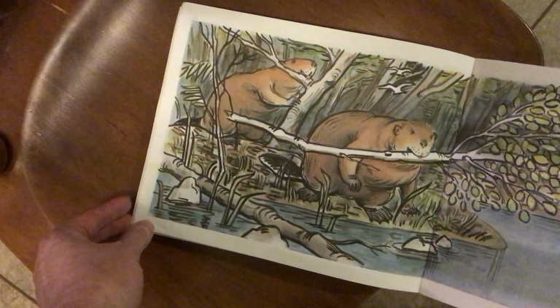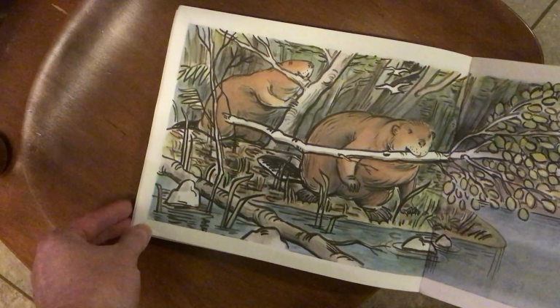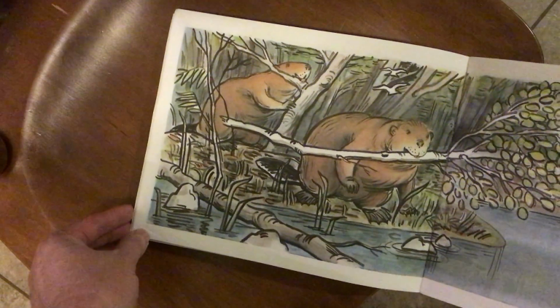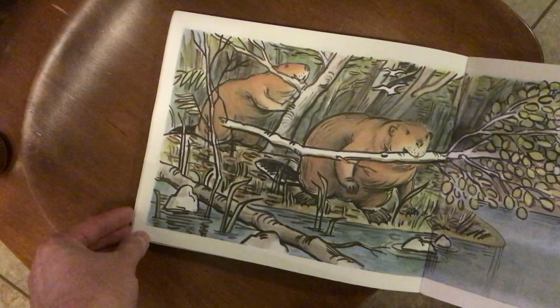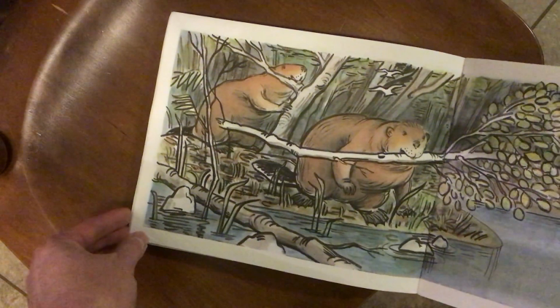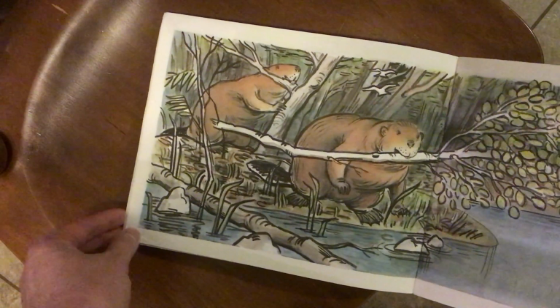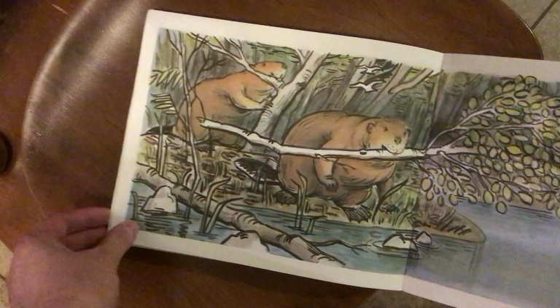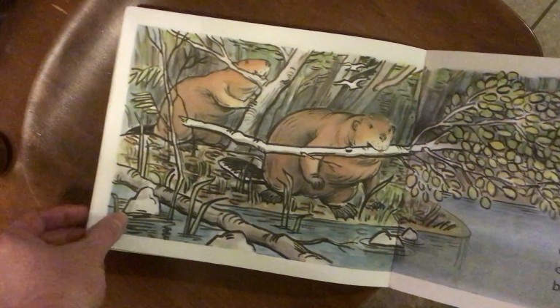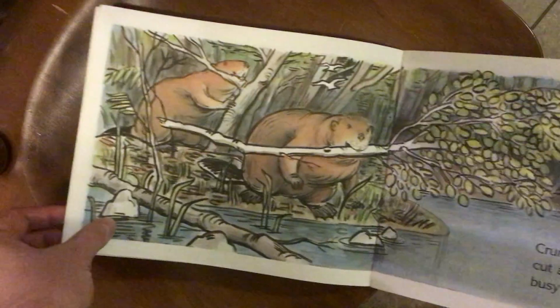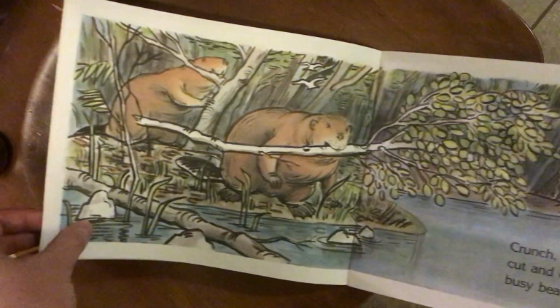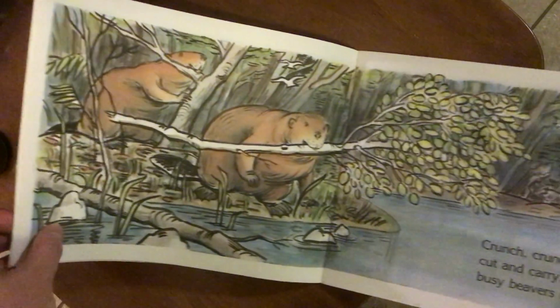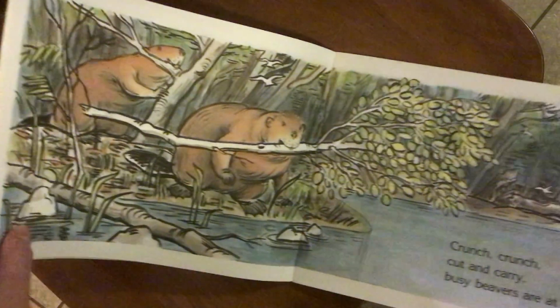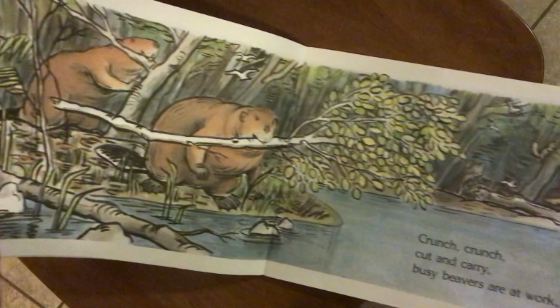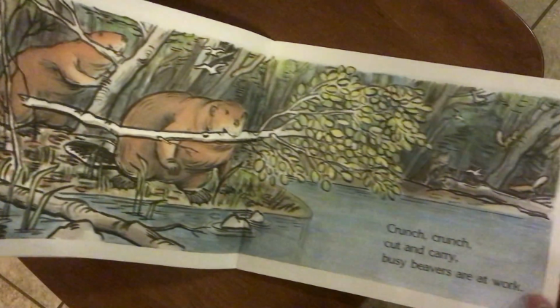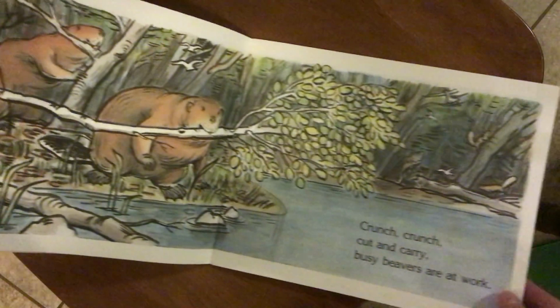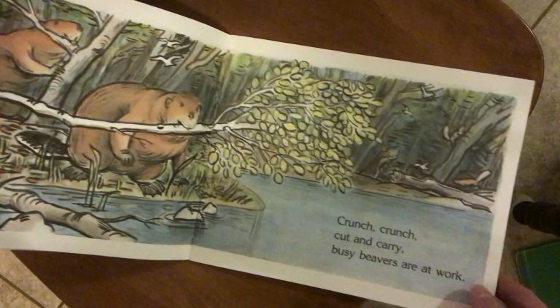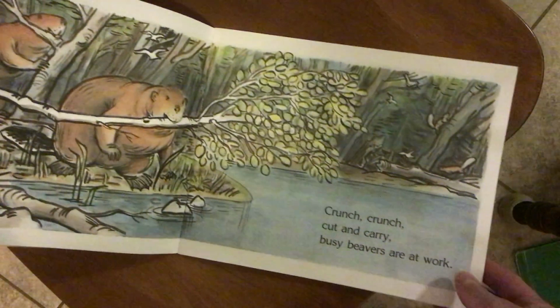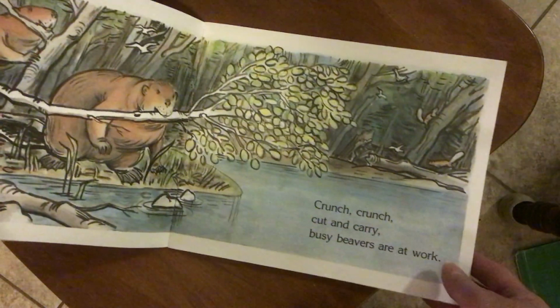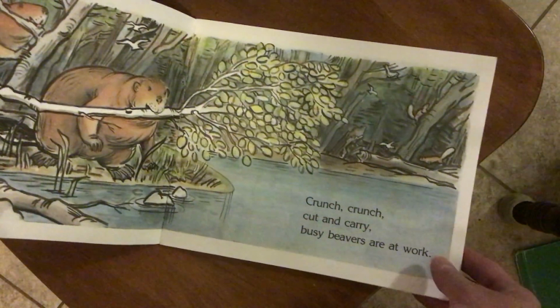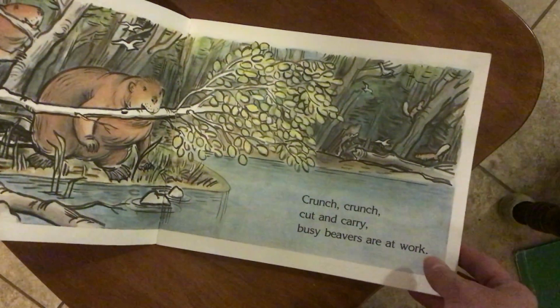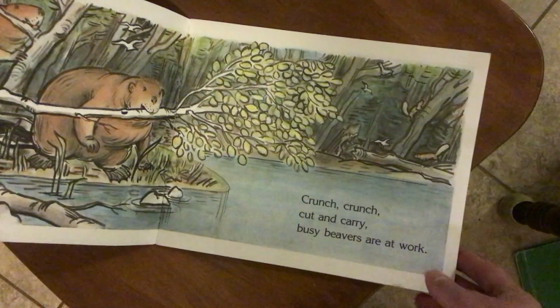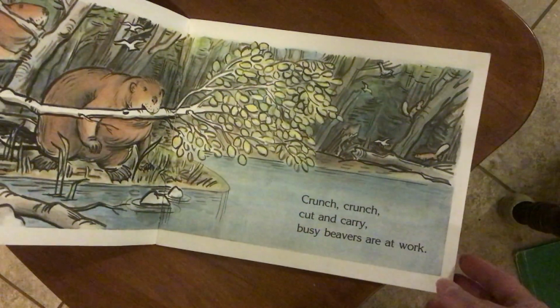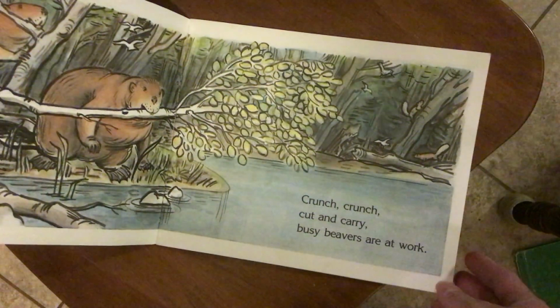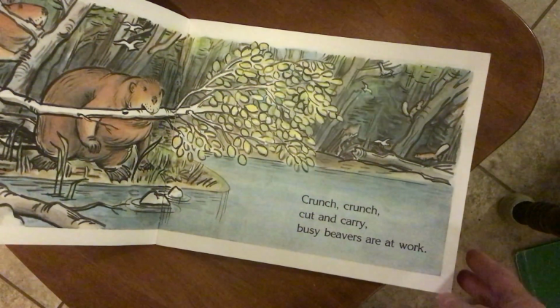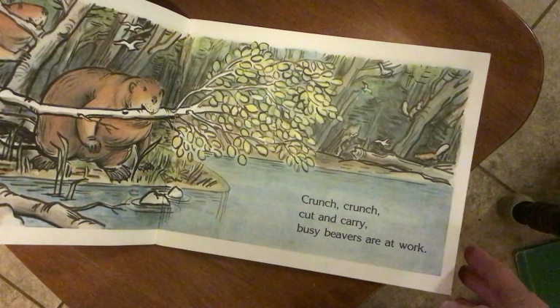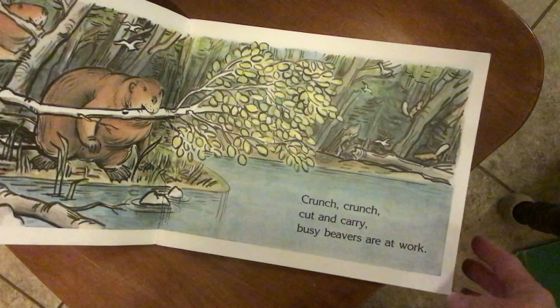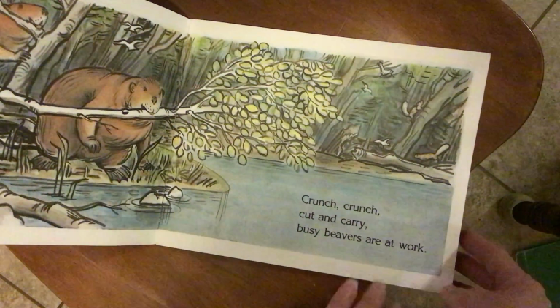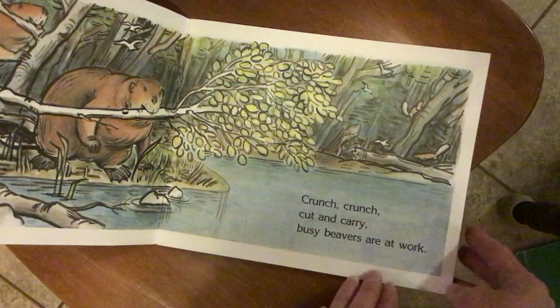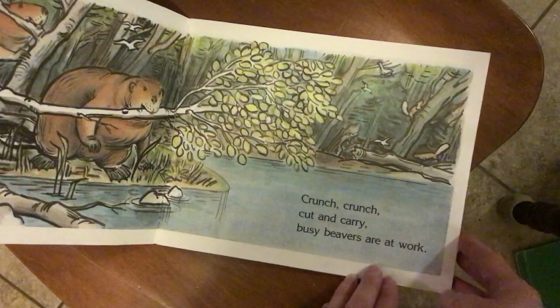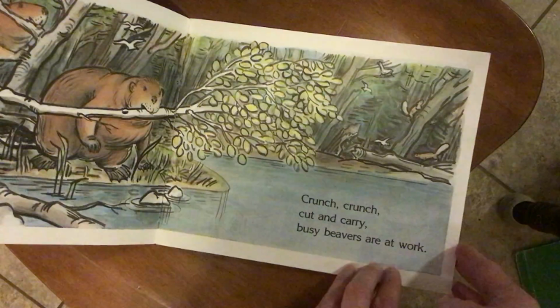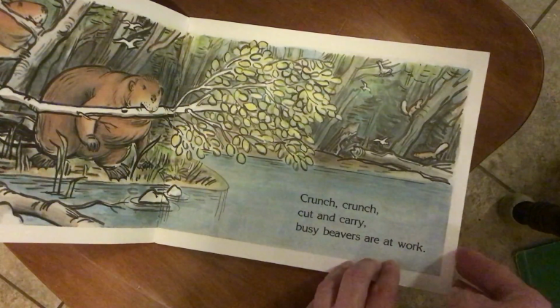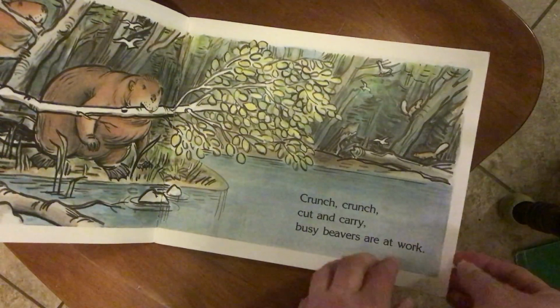Using their teeth to cut down branches. Crunch, crunch, cut and carry. Busy Beavers are at work.